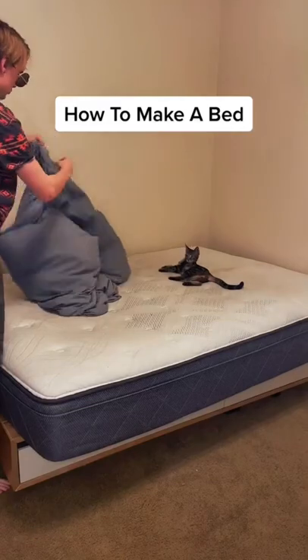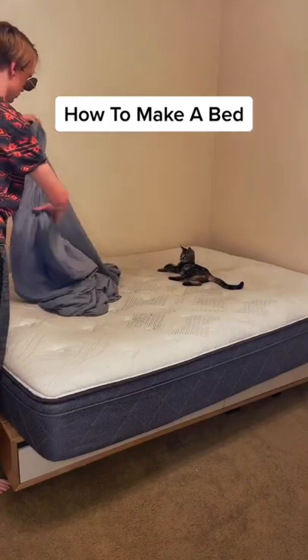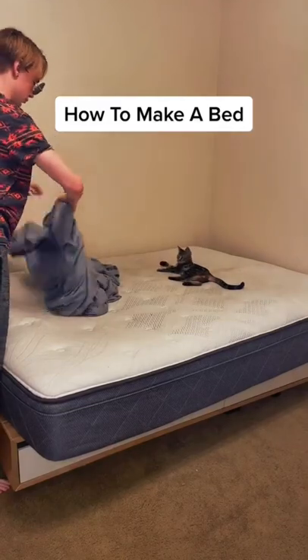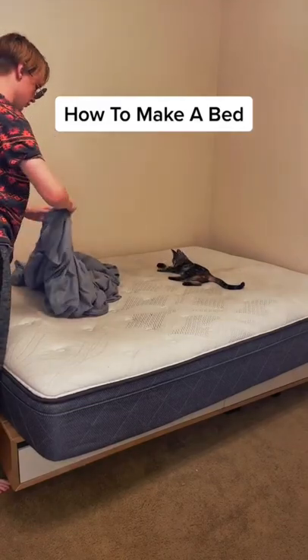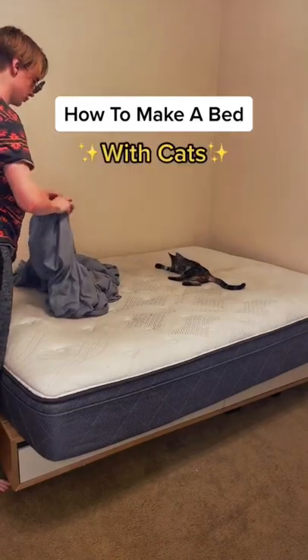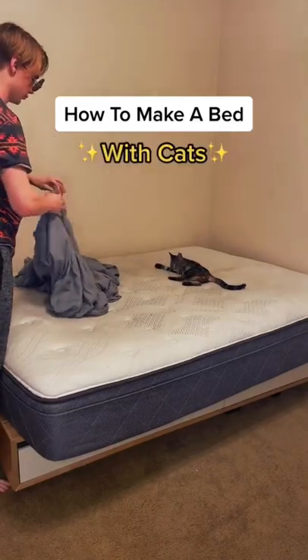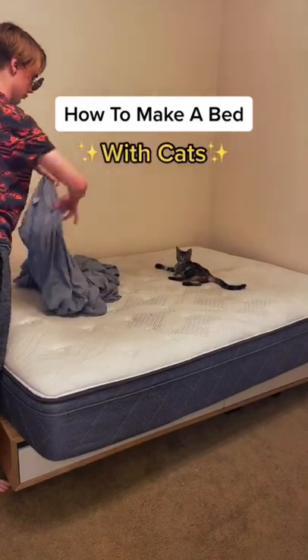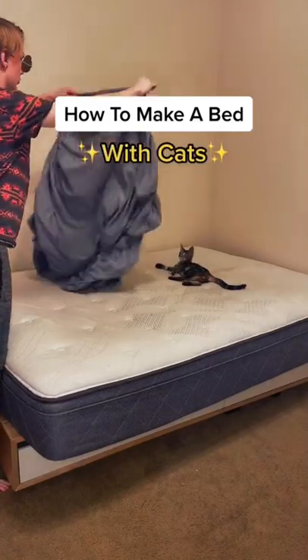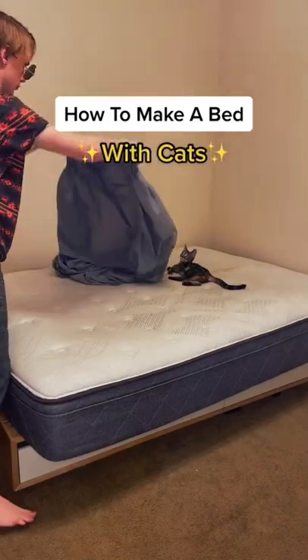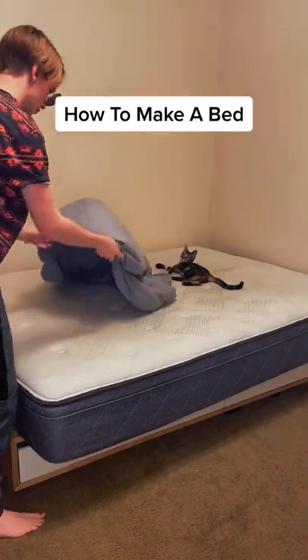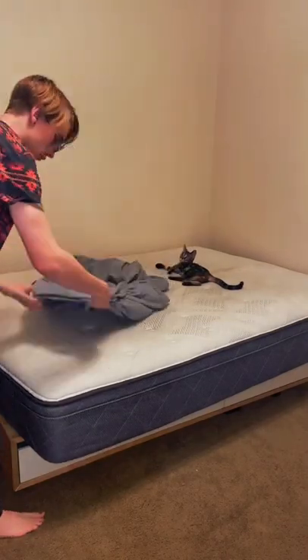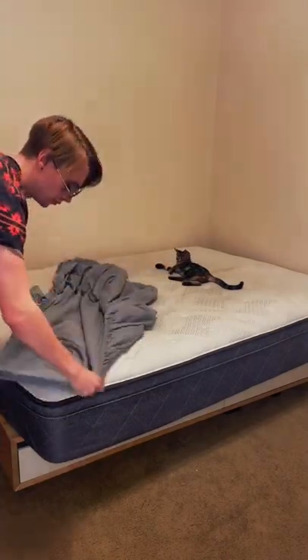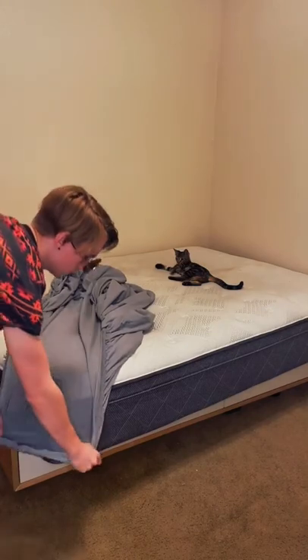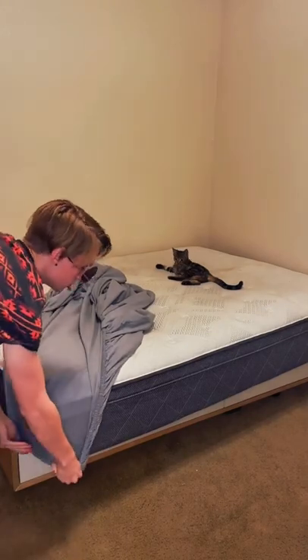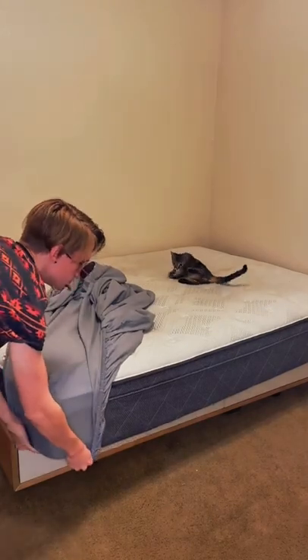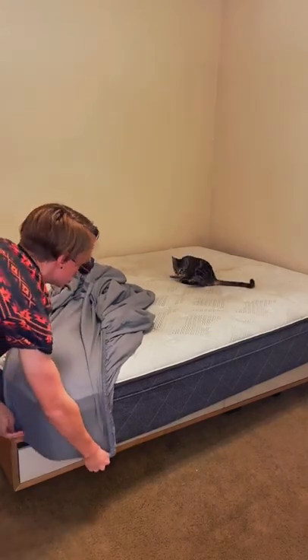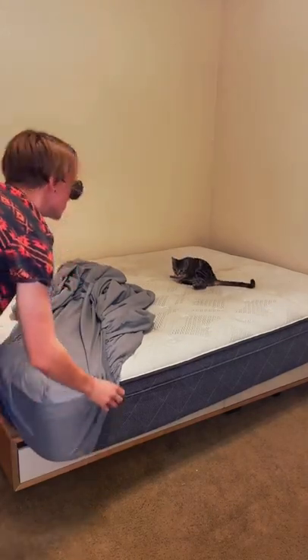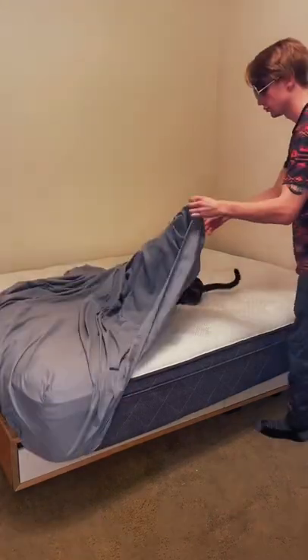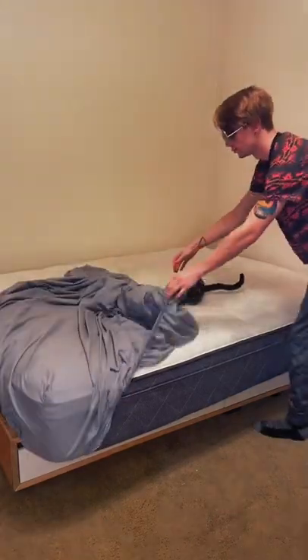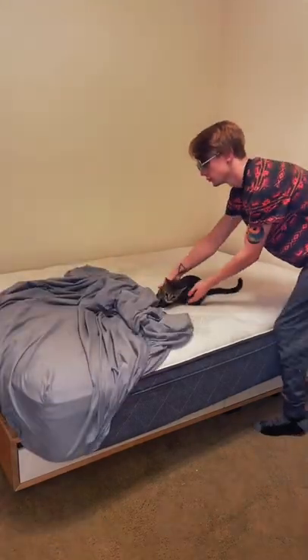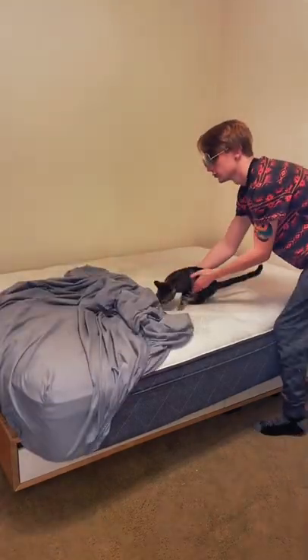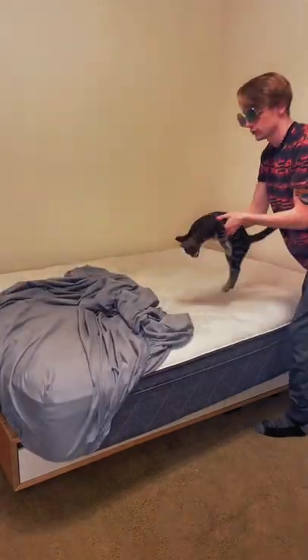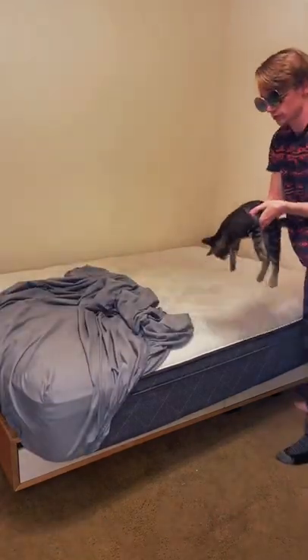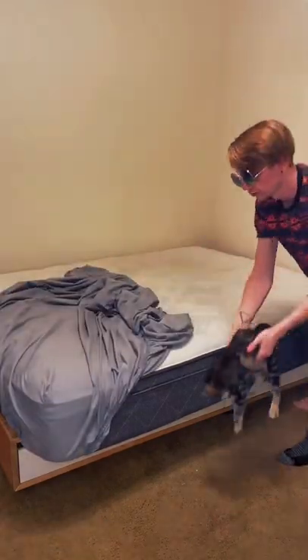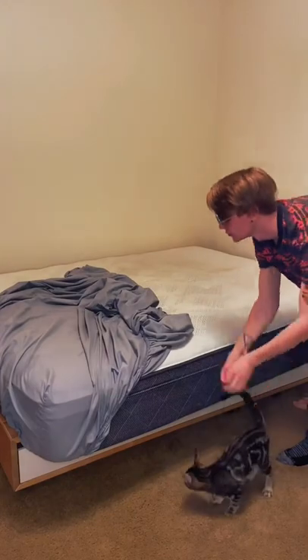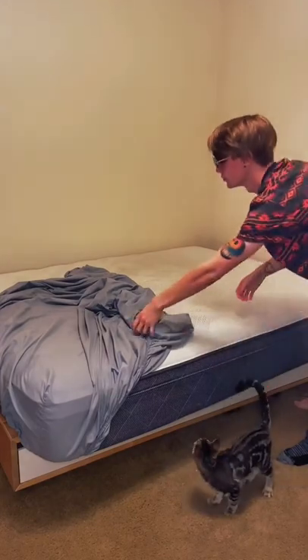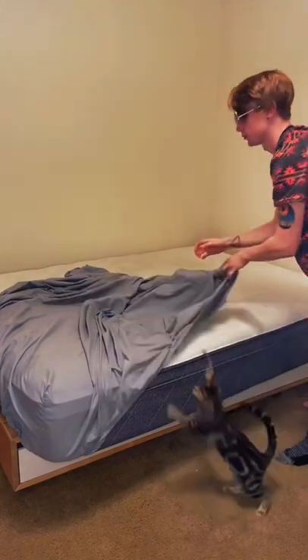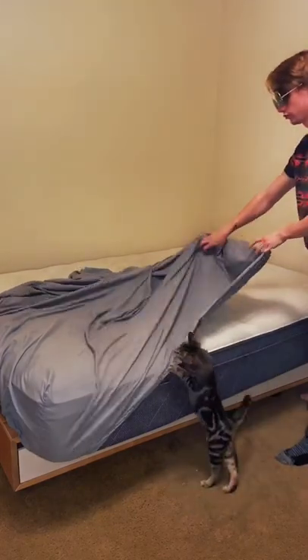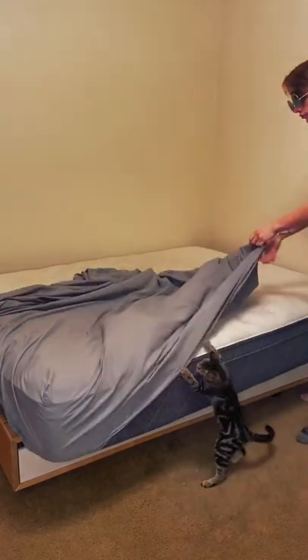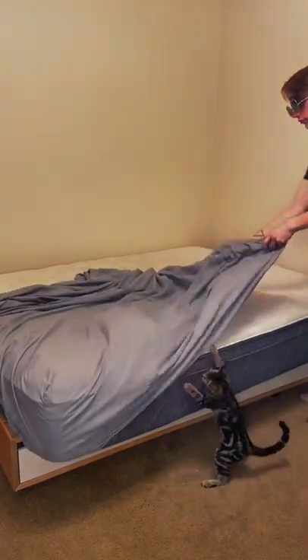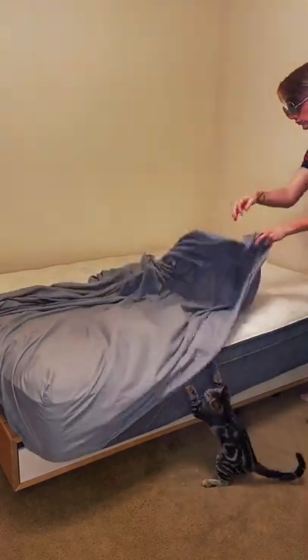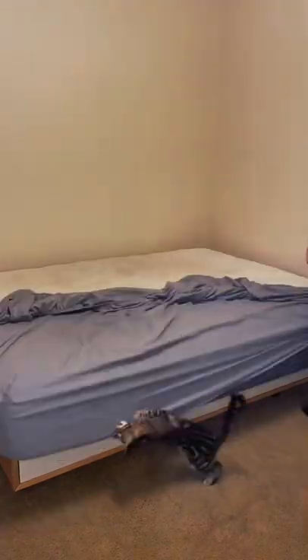Today I'm going to show you how to make a bed with cats. The first thing you're going to want to do is tuck the first corner. After that you're going to want to remove the cat, then proceed to tucking the second corner.